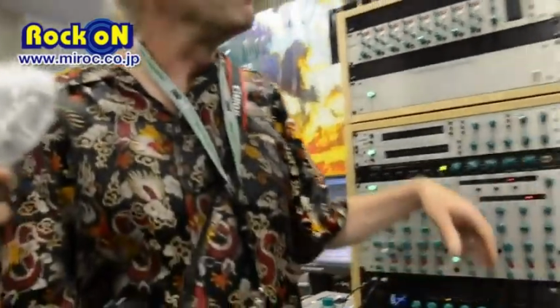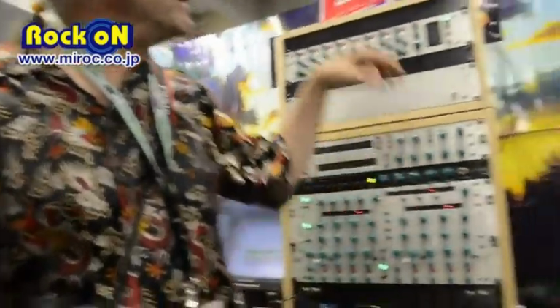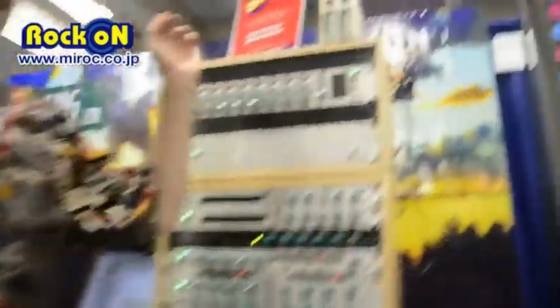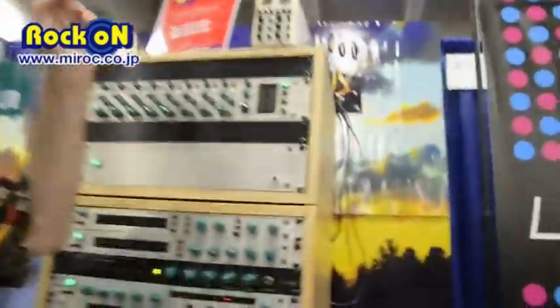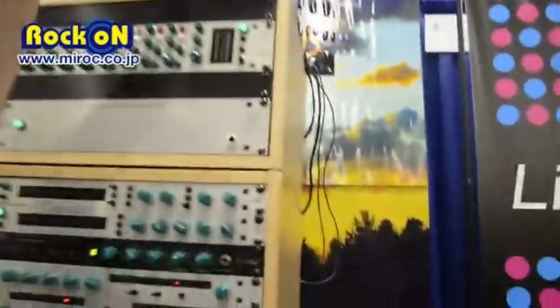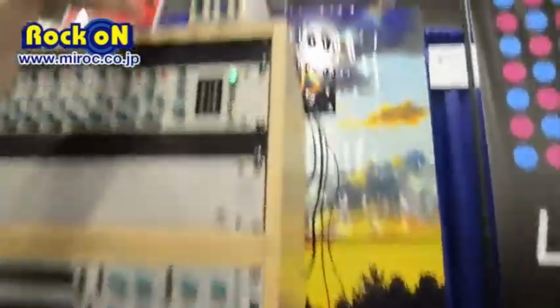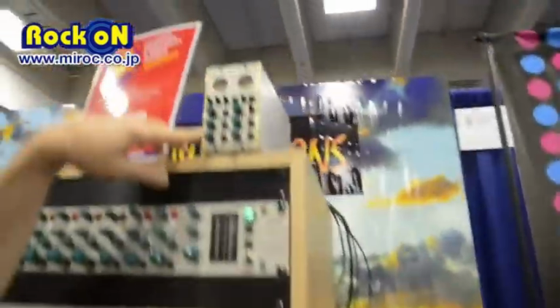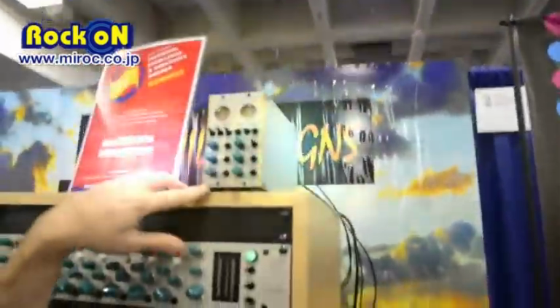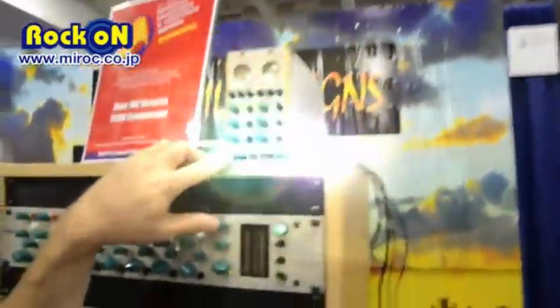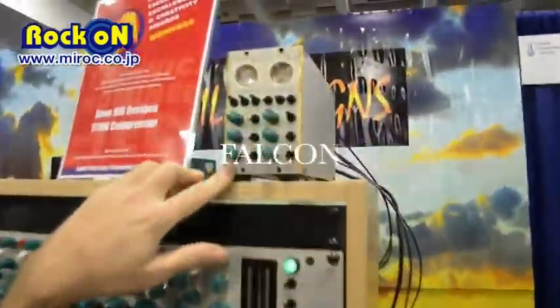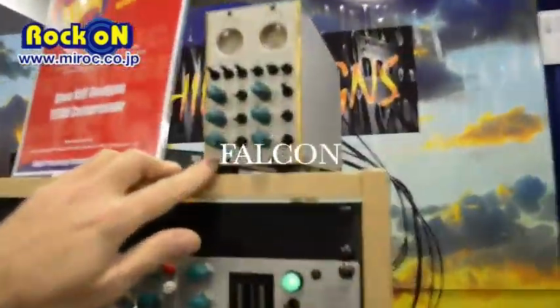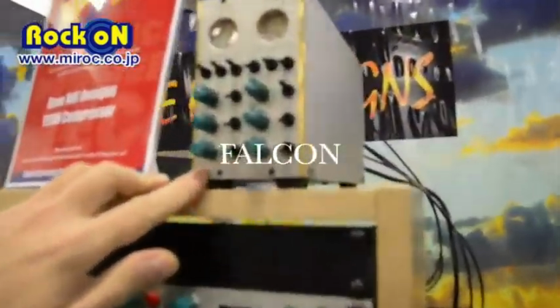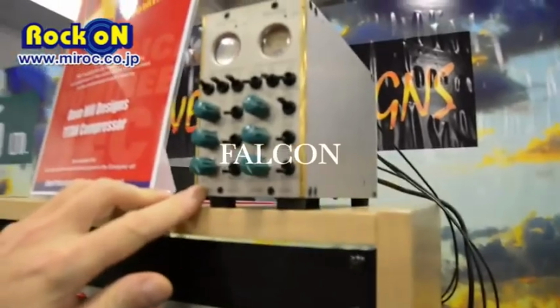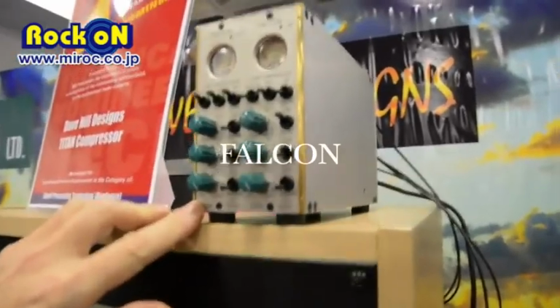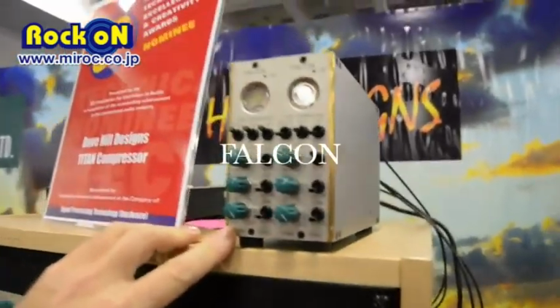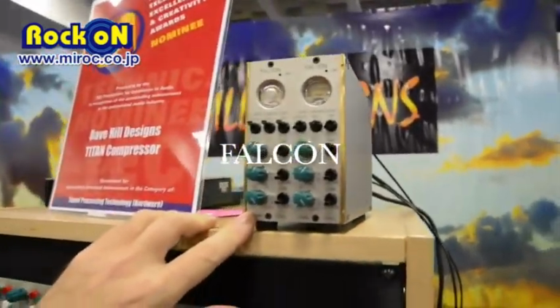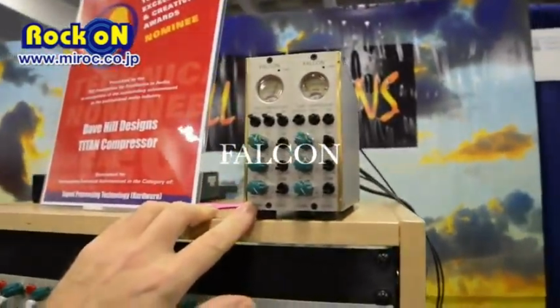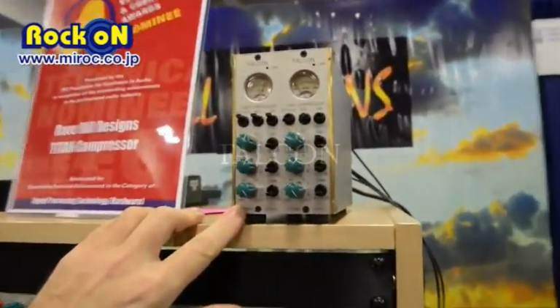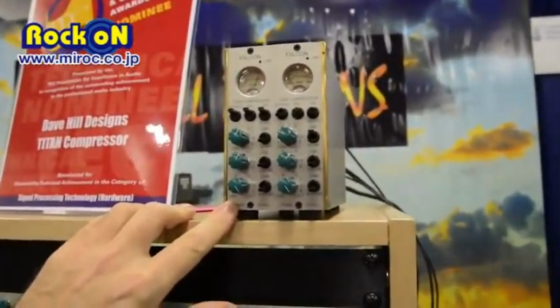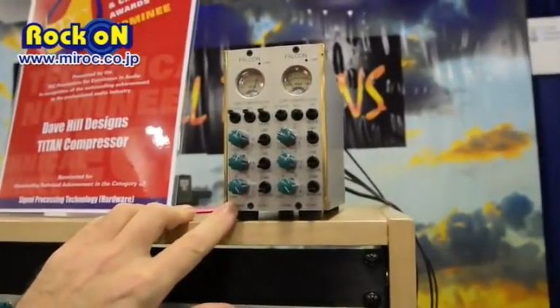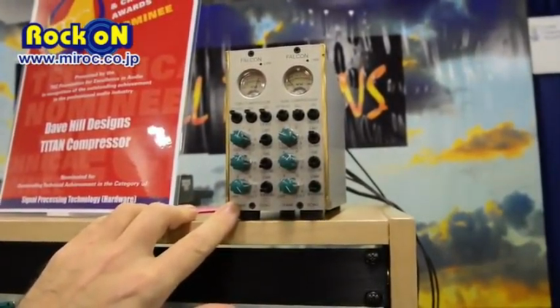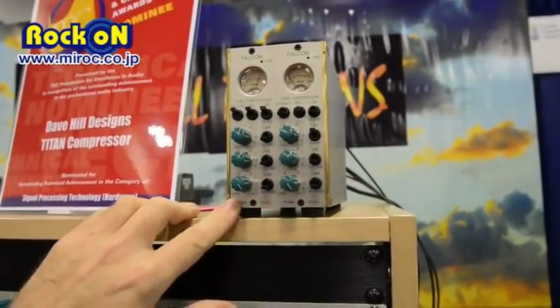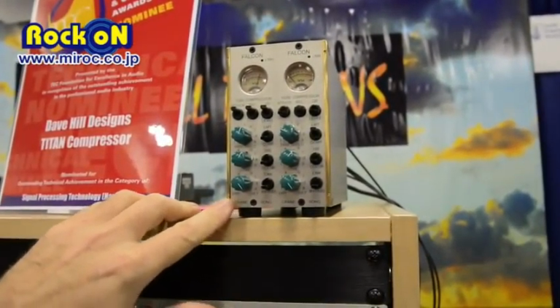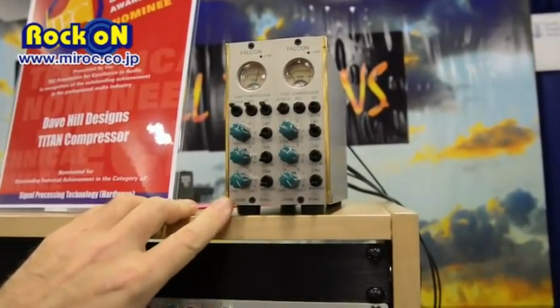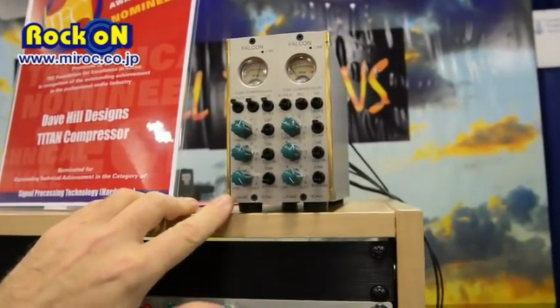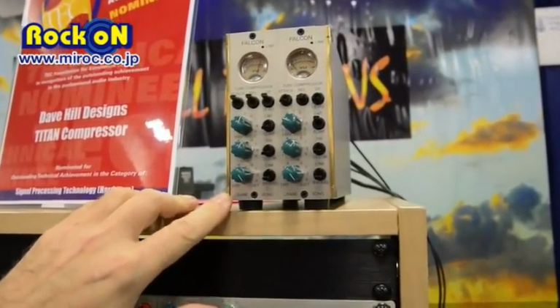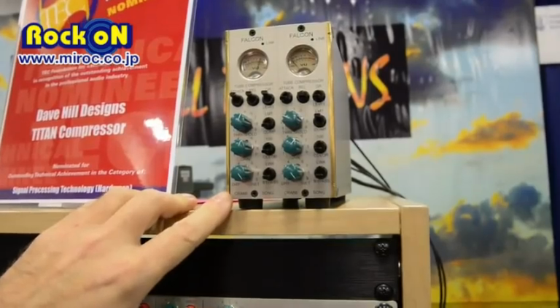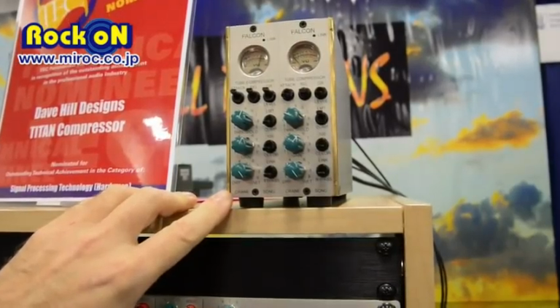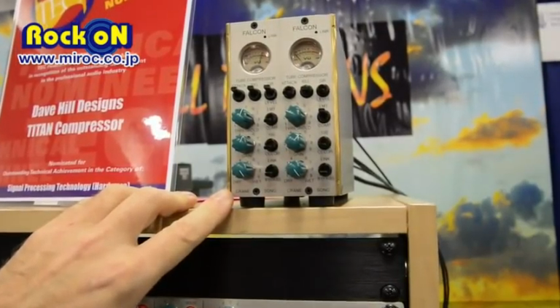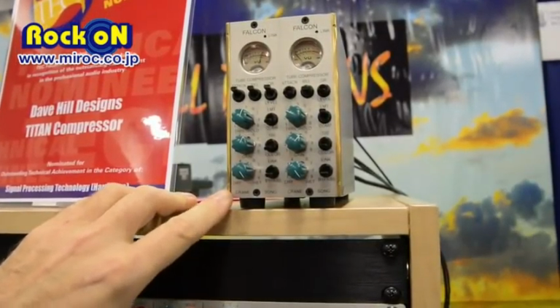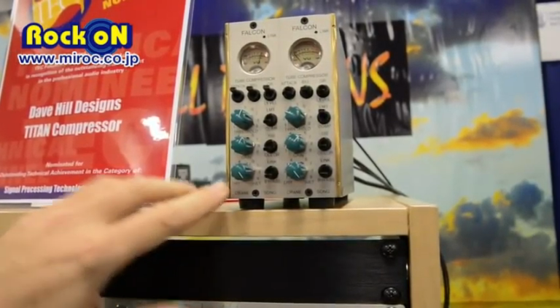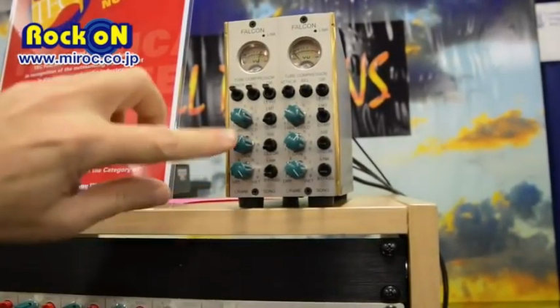I have a 500 series tube compressor that will be released in January — brand new — and it has a couple of tricks to it, like everything else I do.